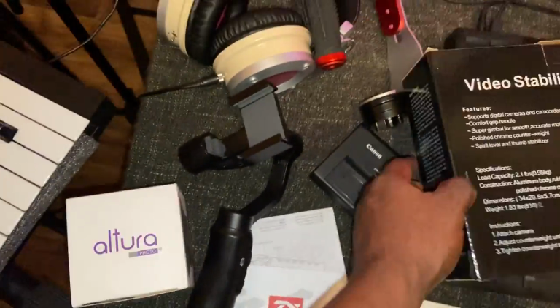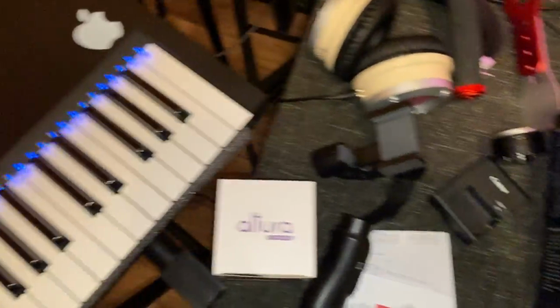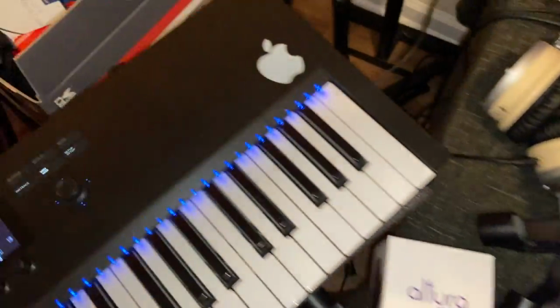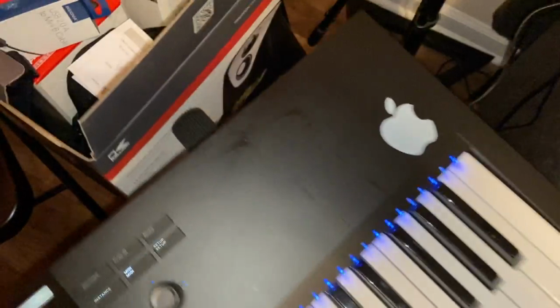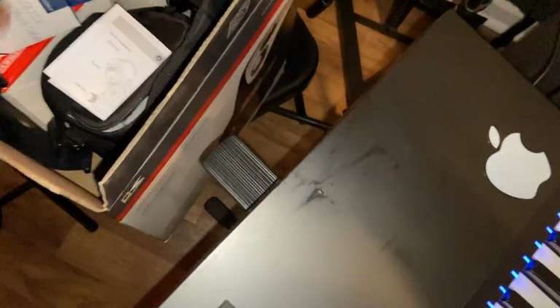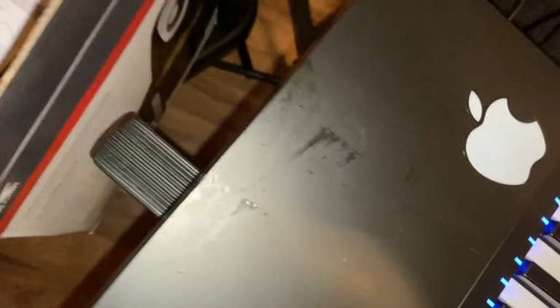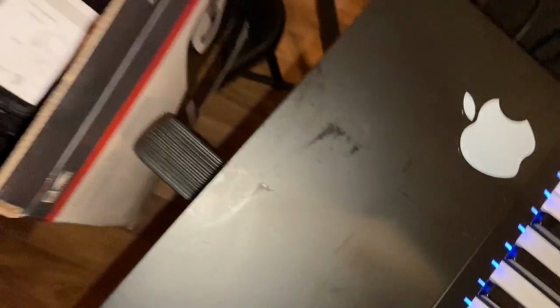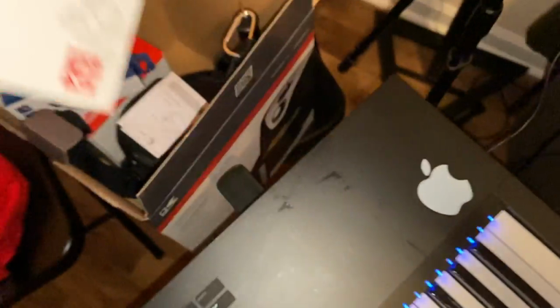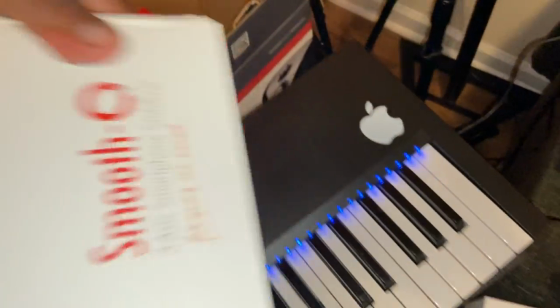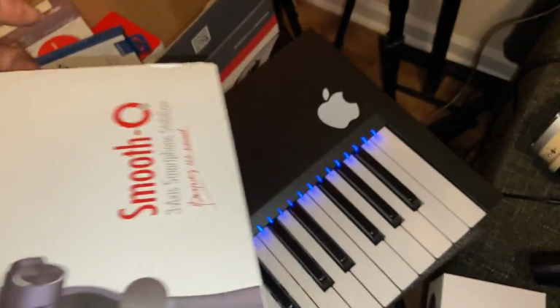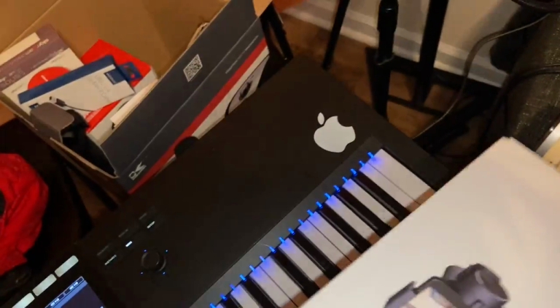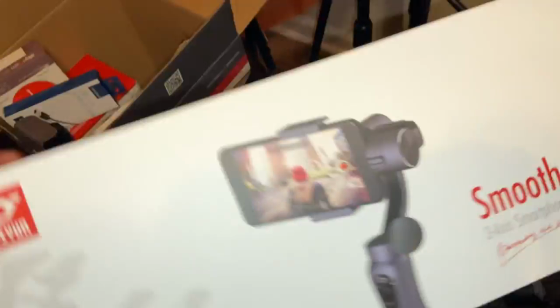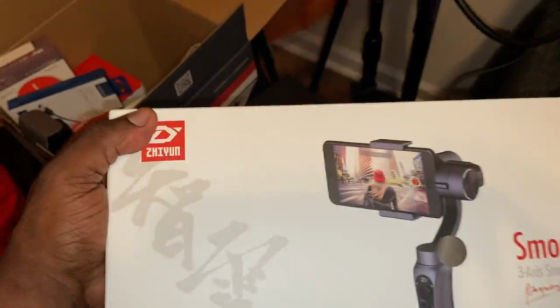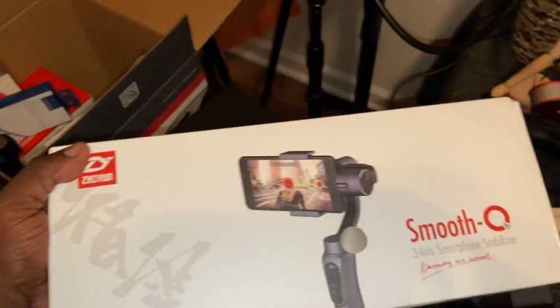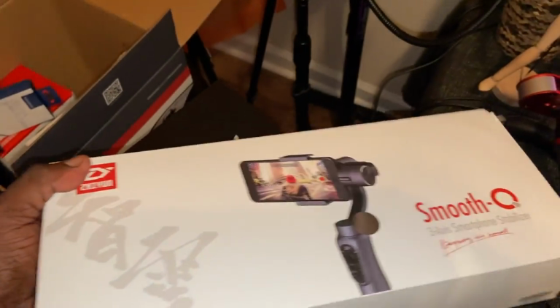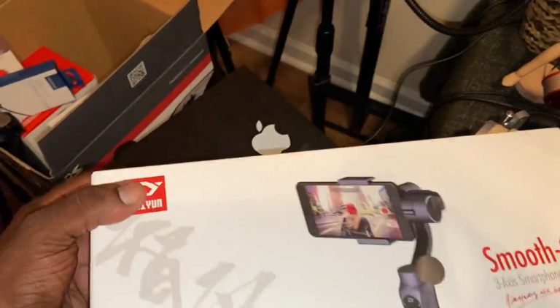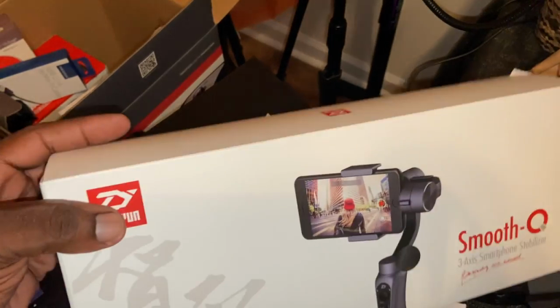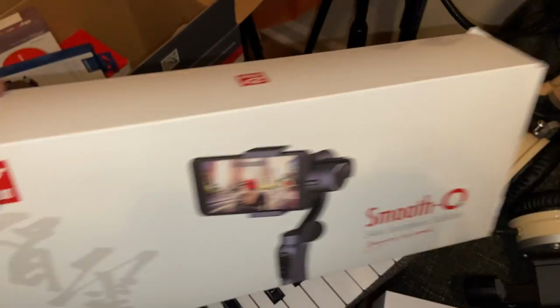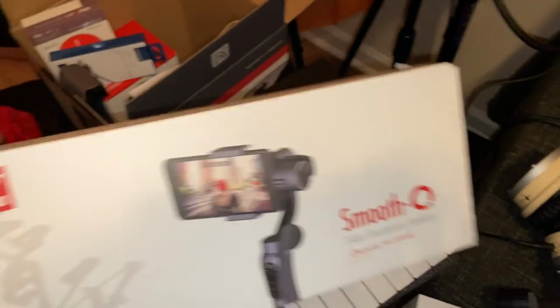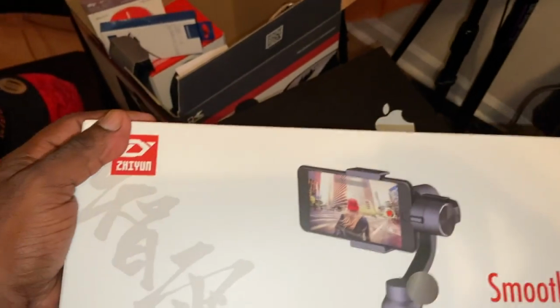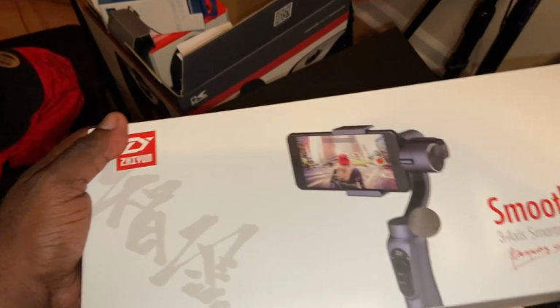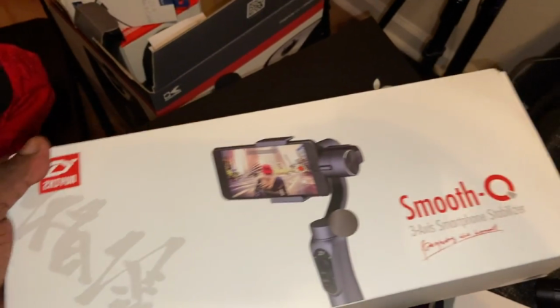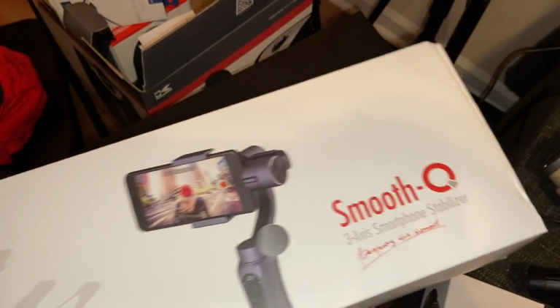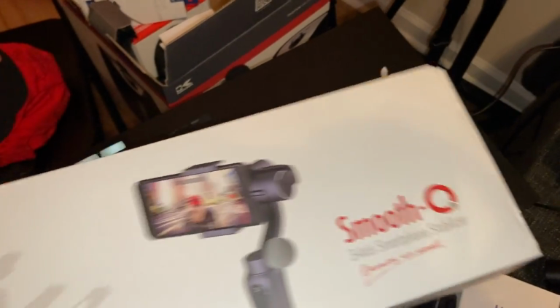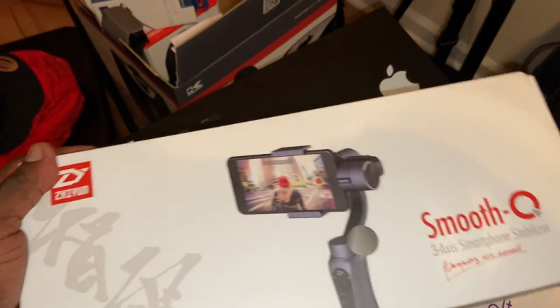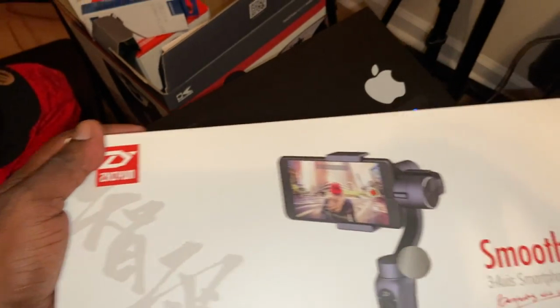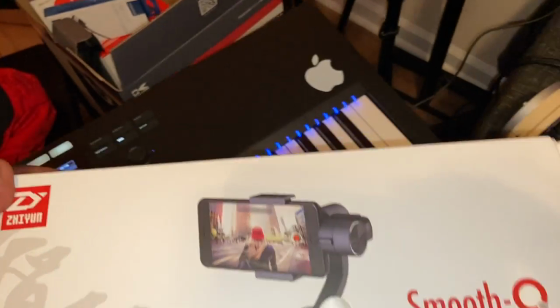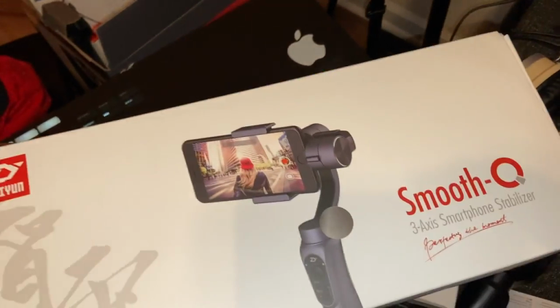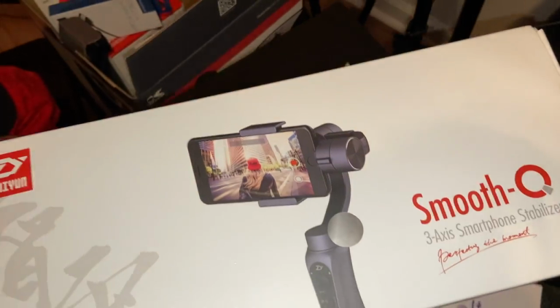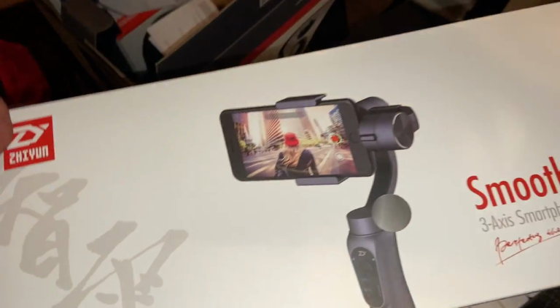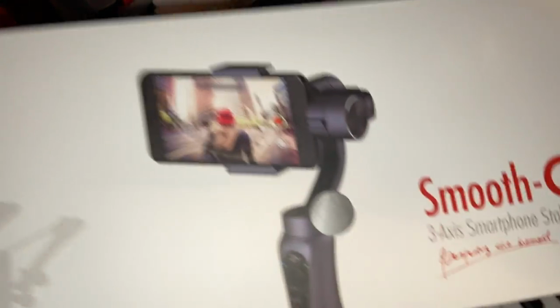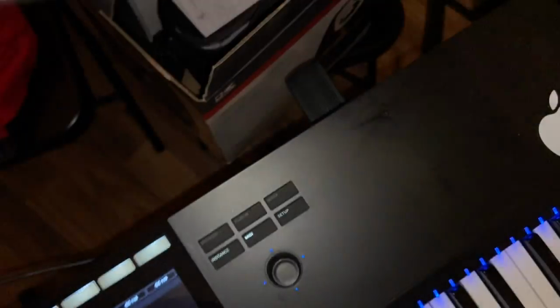So I'm just getting started. Any suggestions? Holla at your boy. This is the box for the Smooth gimbal. I'm going to do a product review tutorial on that once I get it working. Somebody was telling me to go with the DJI, but another guy showed me this one — it'll do the job at a lower price.